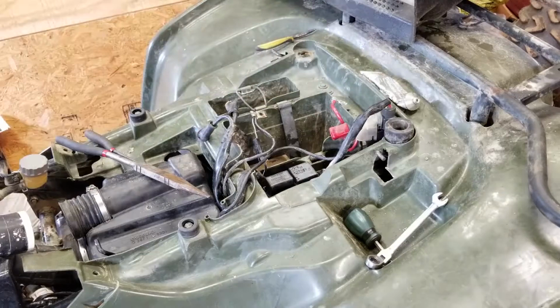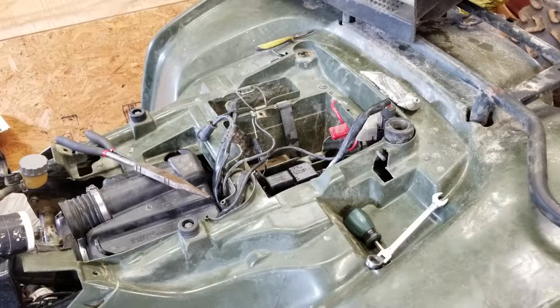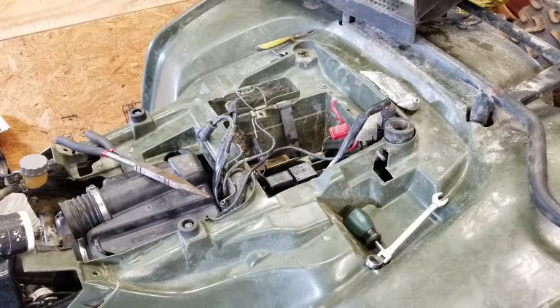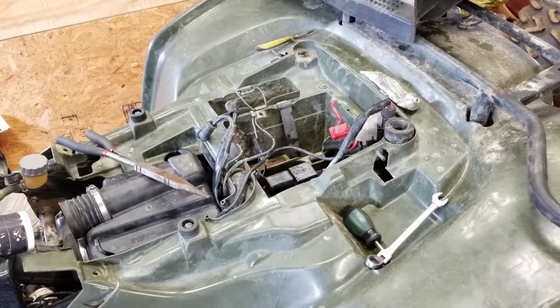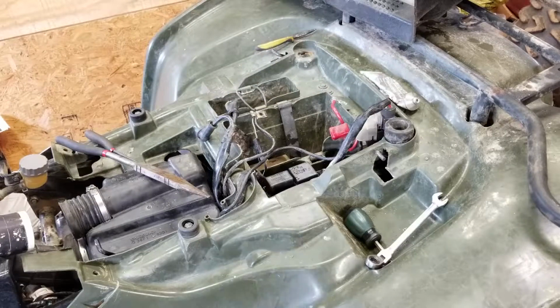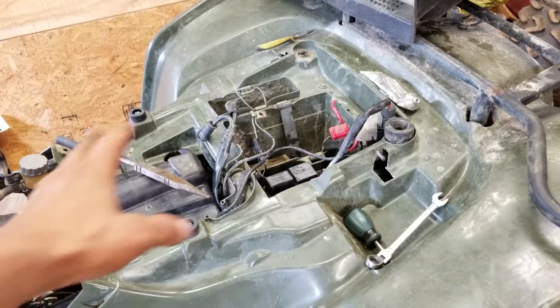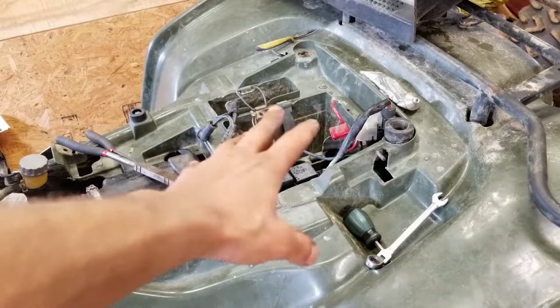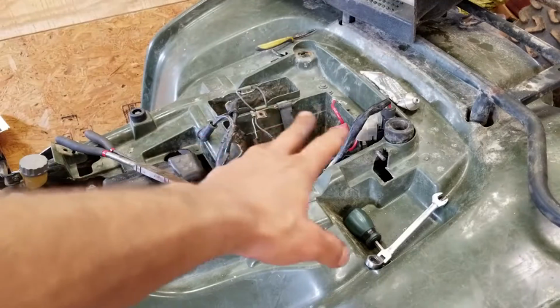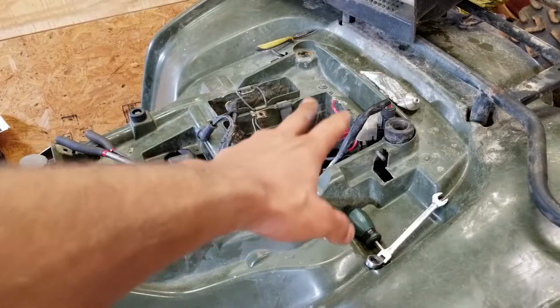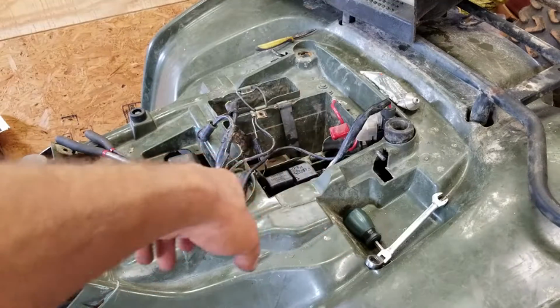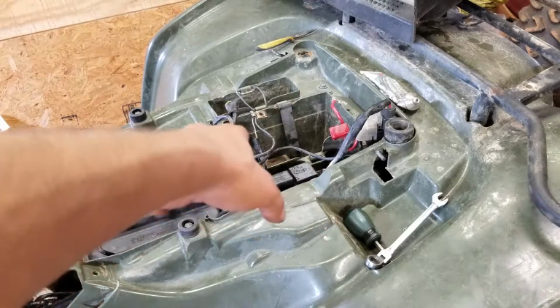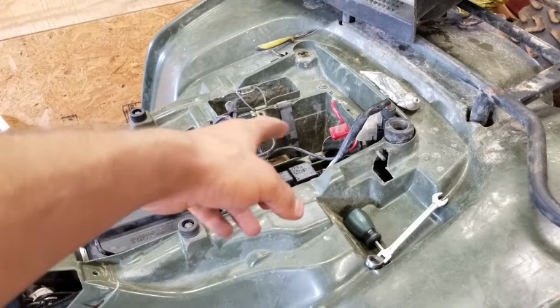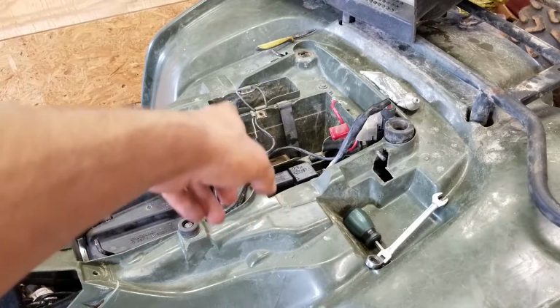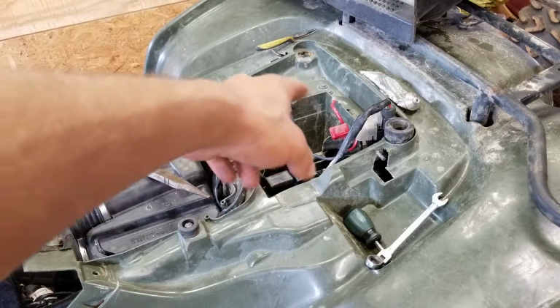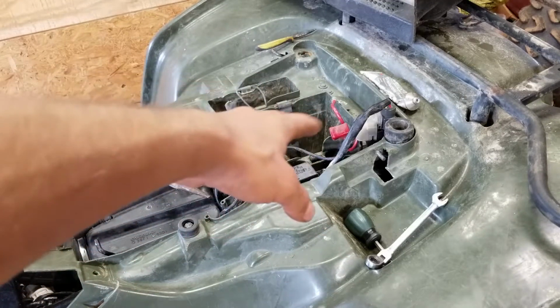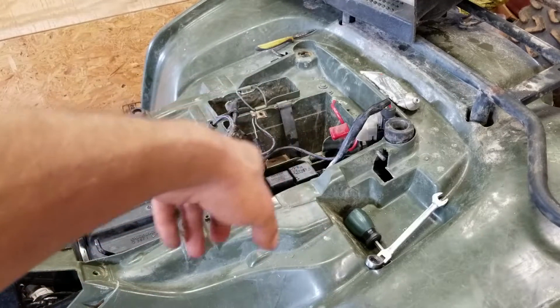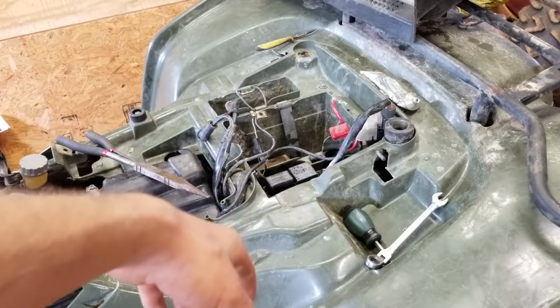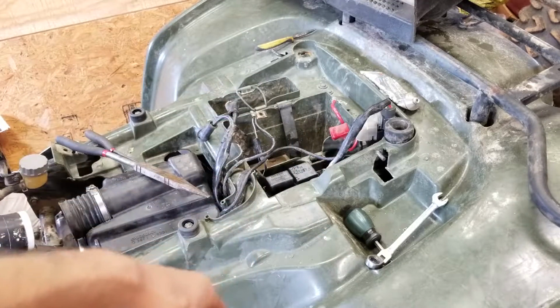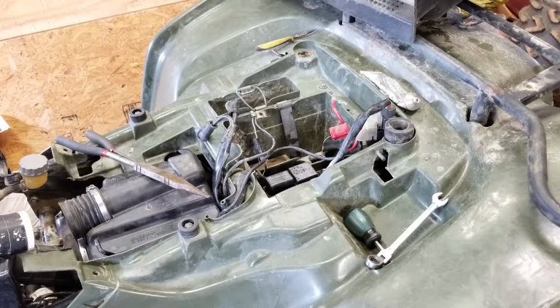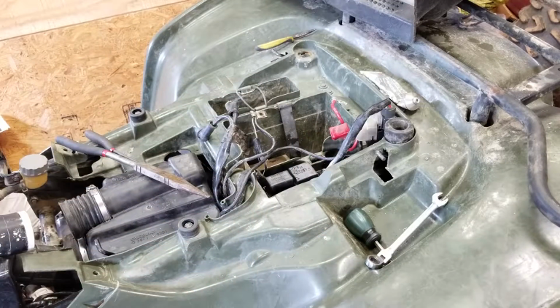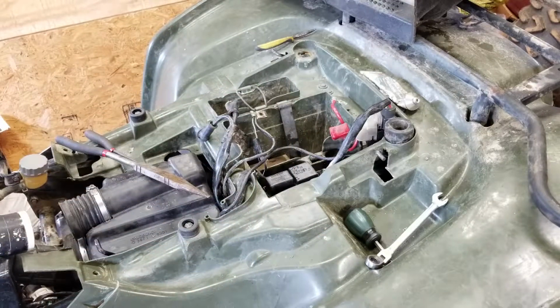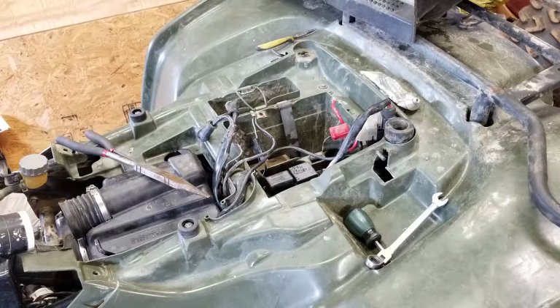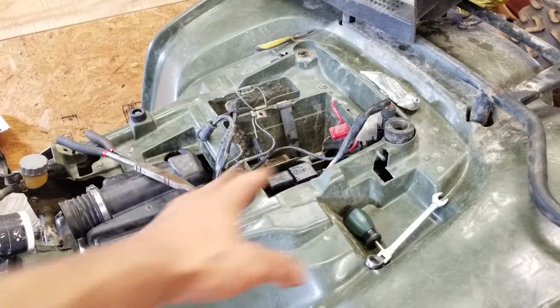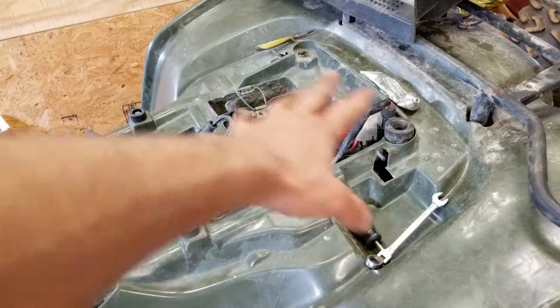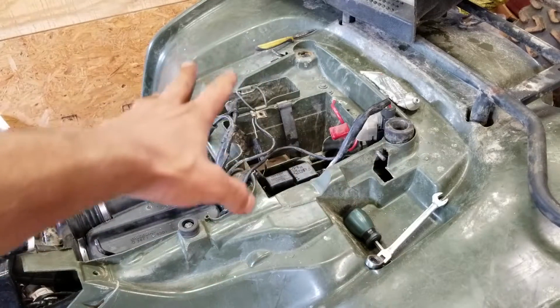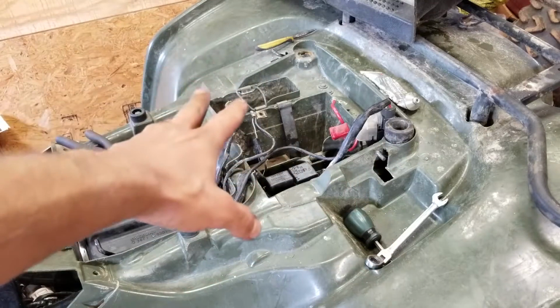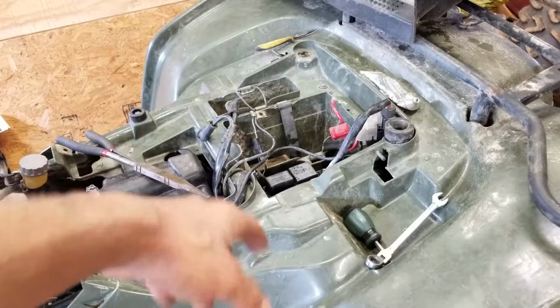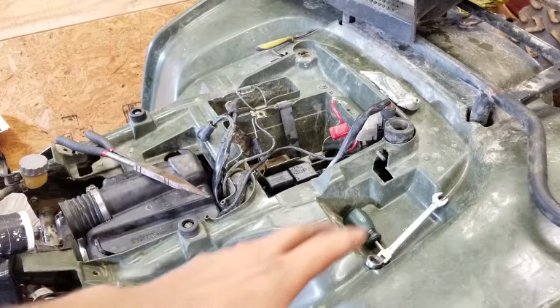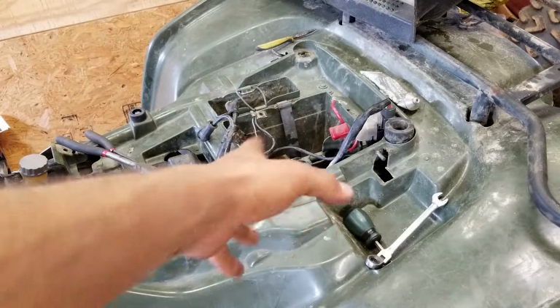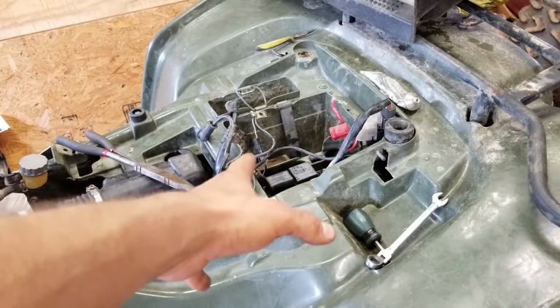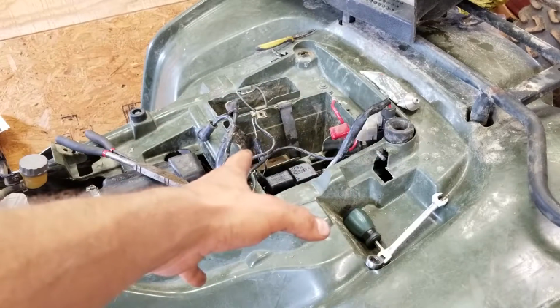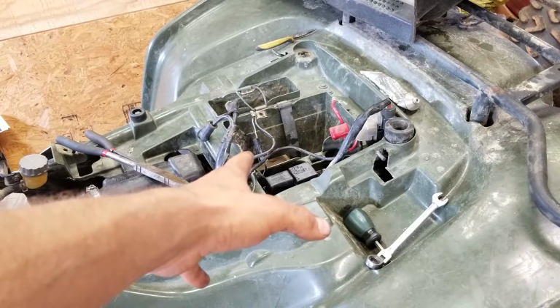All right, so that's done. I'm not putting a battery in this thing right now because I'd want to dielectric grease everything, but the electrical stuff is sorted right now, so now it's time to move on to something else.